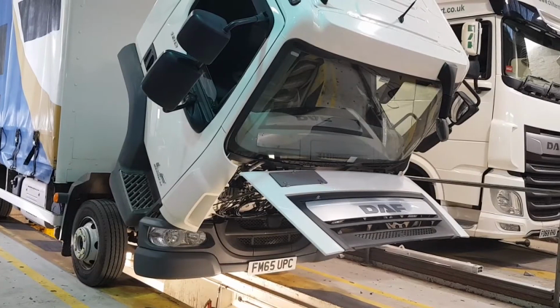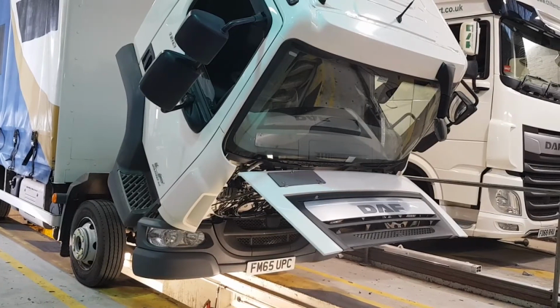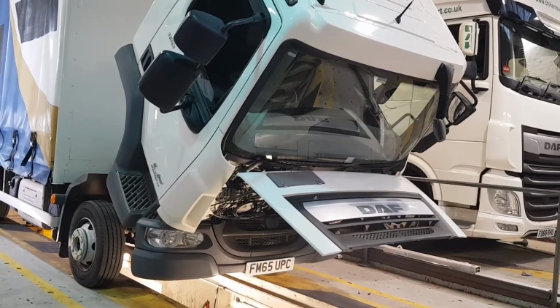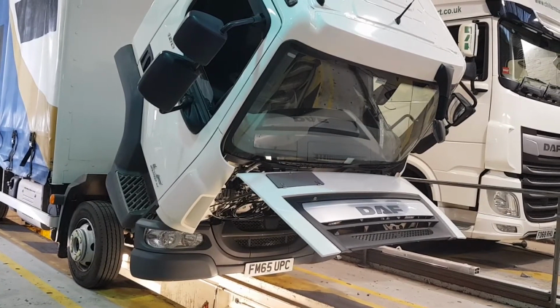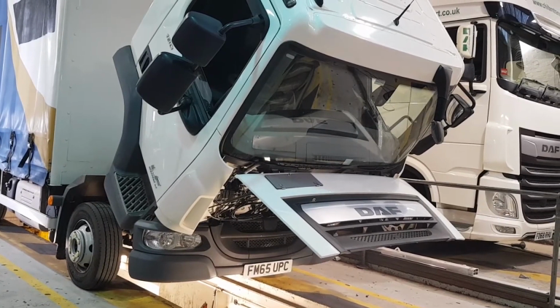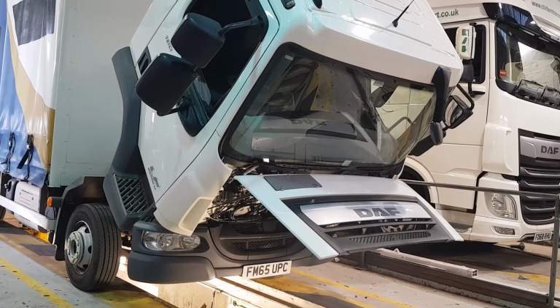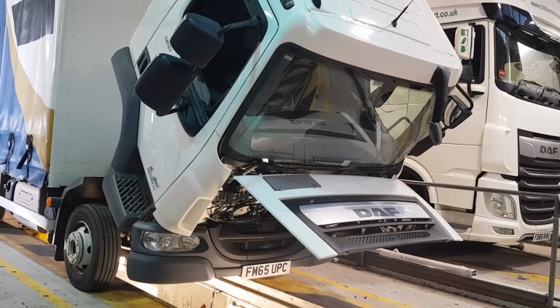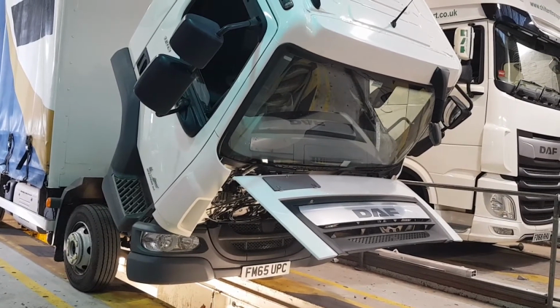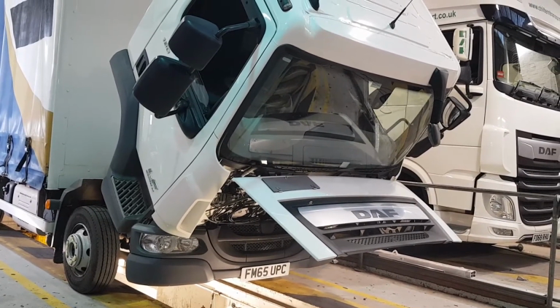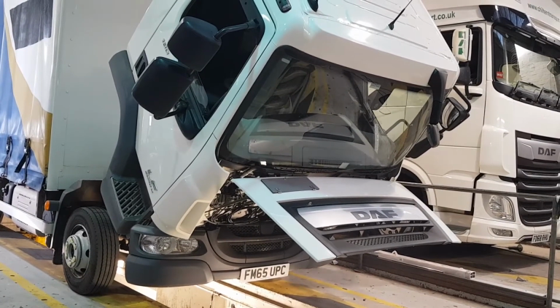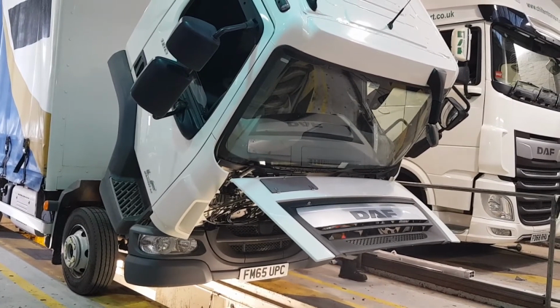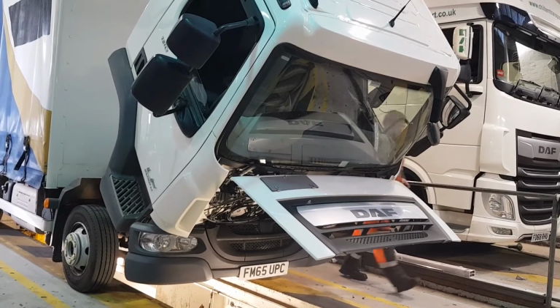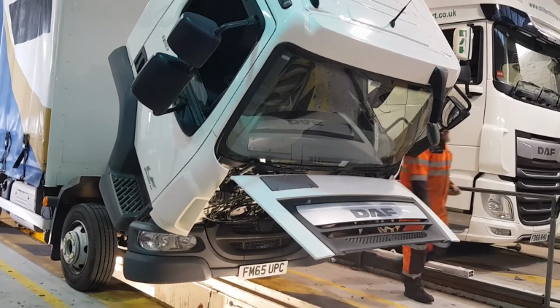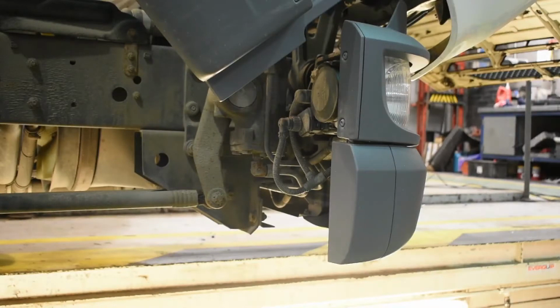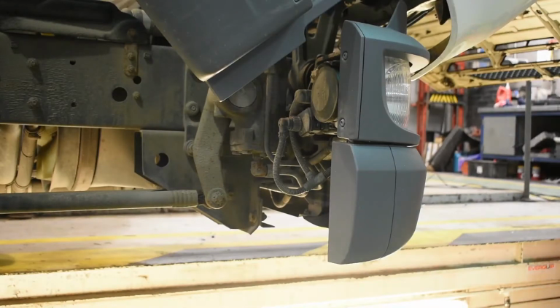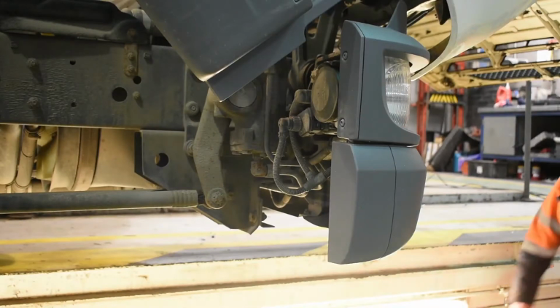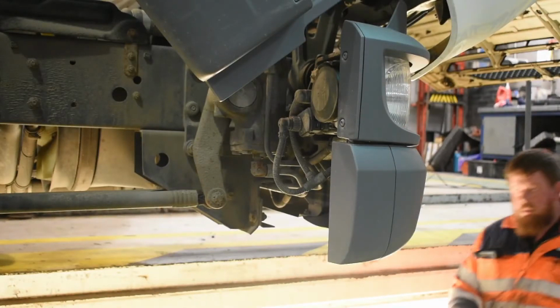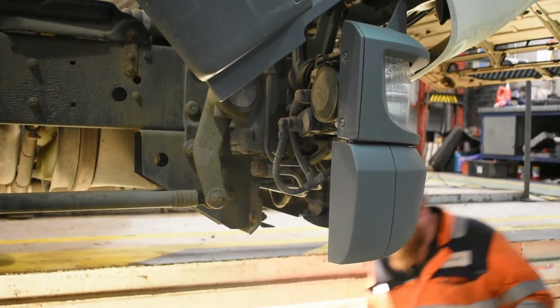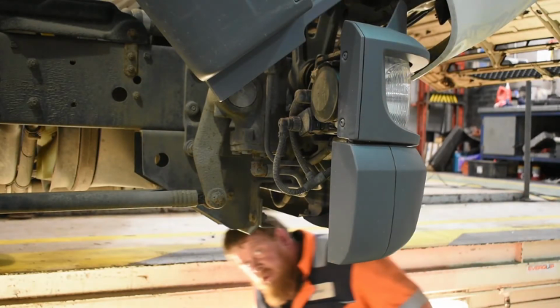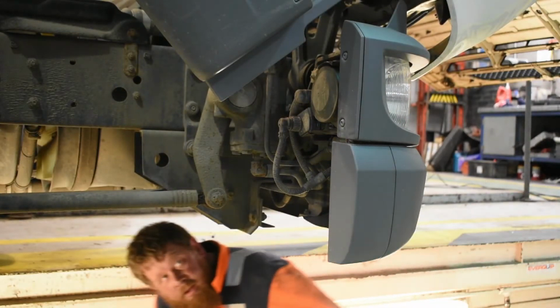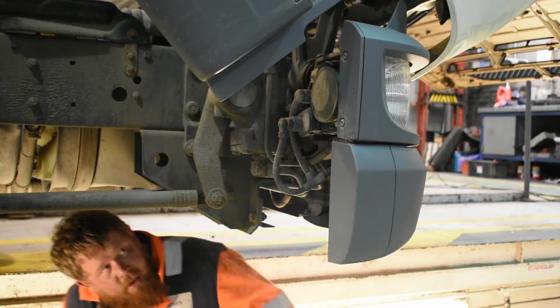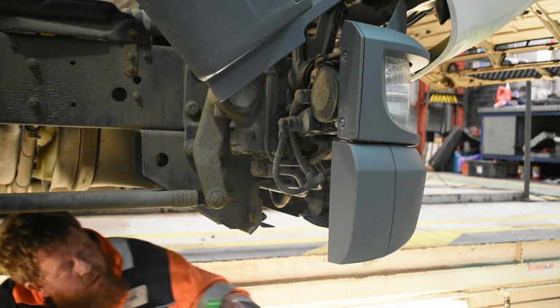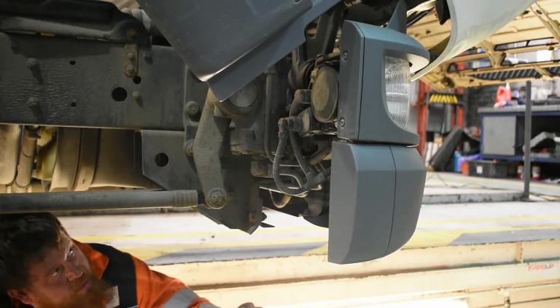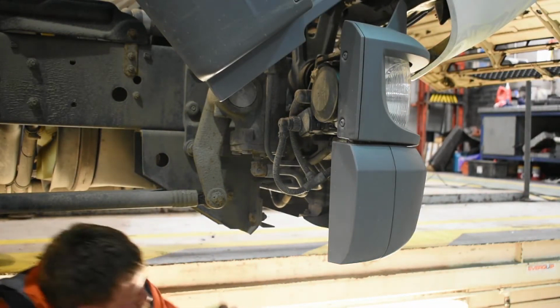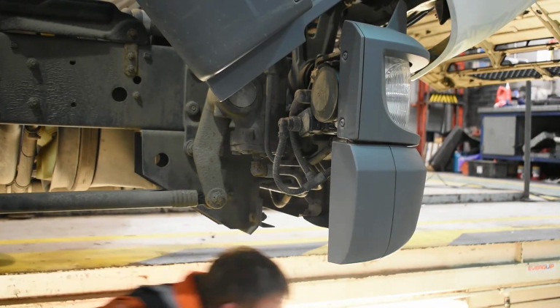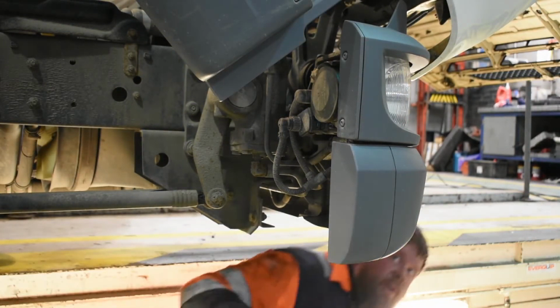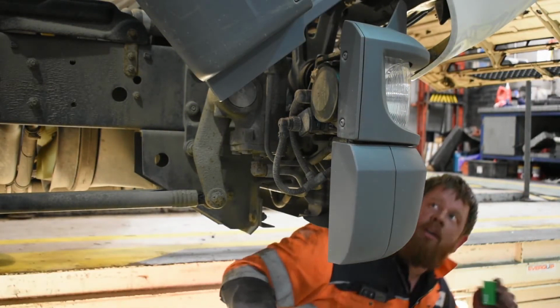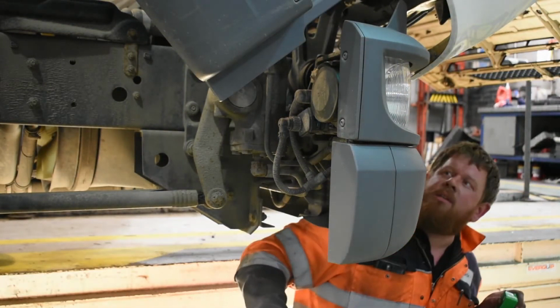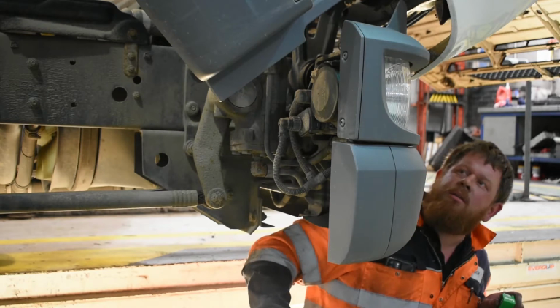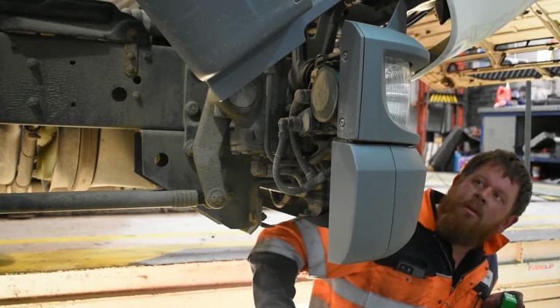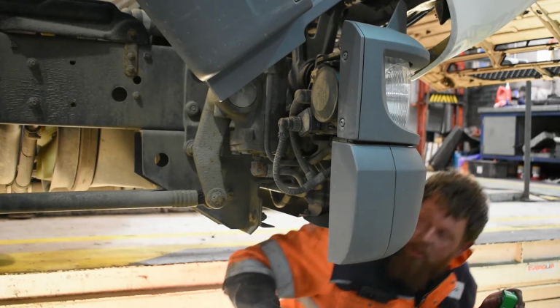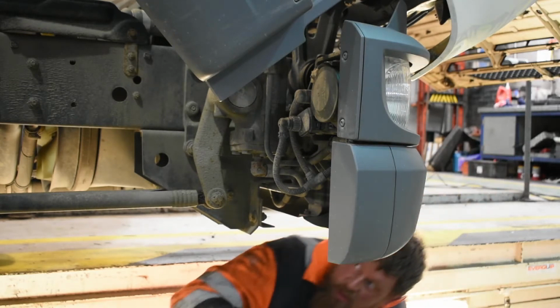Now the cab is tilted, Ben's just going to go down the pit. You don't have to go down the pit — he's just down there so you can get a better view of the bulb change — but you can just as easily do this by crouching down behind the cab.